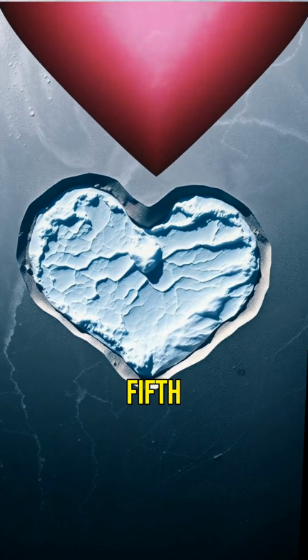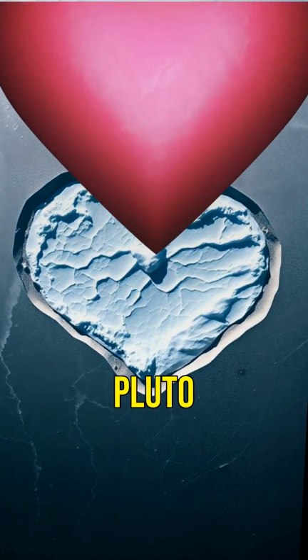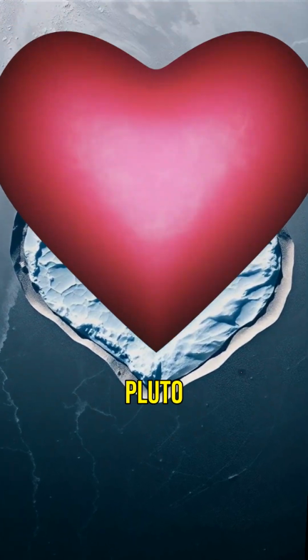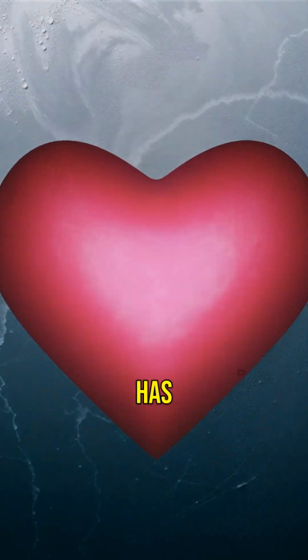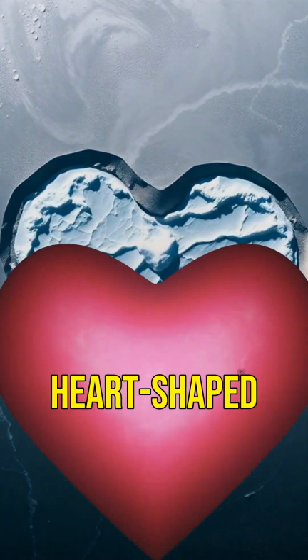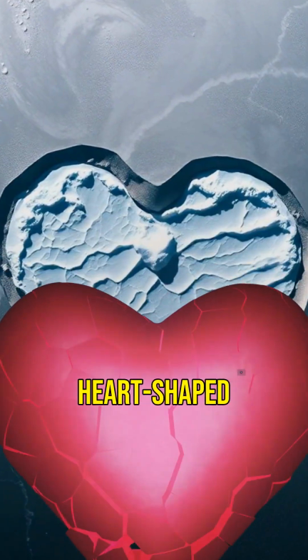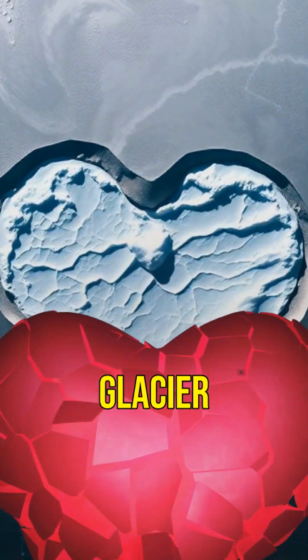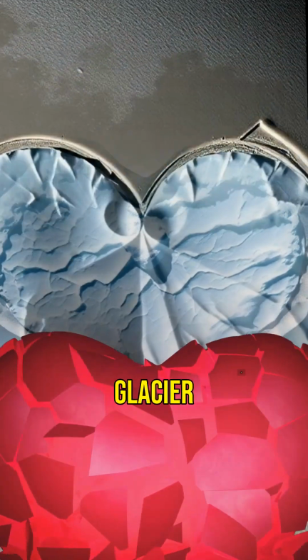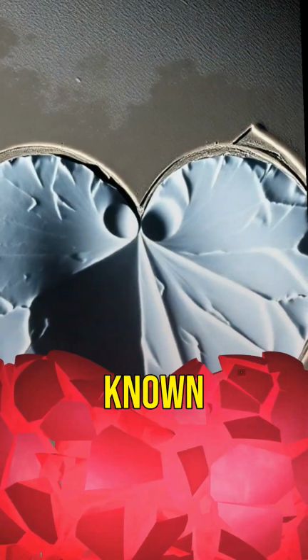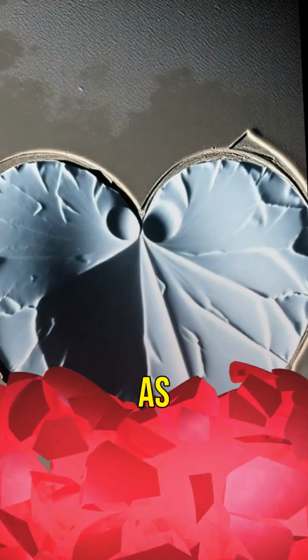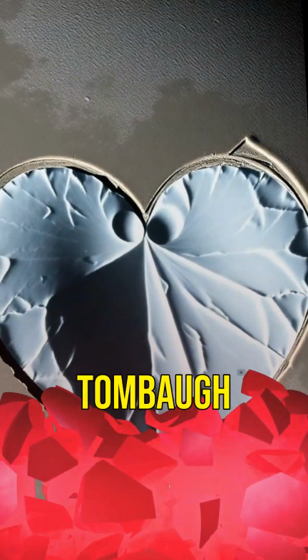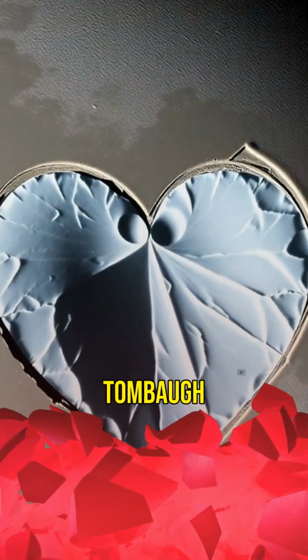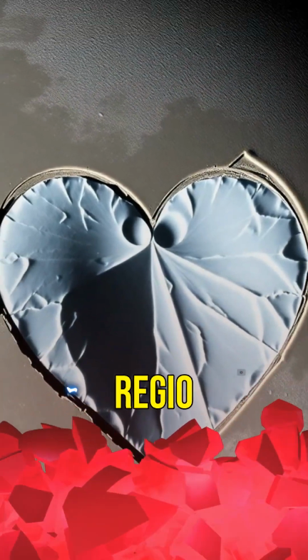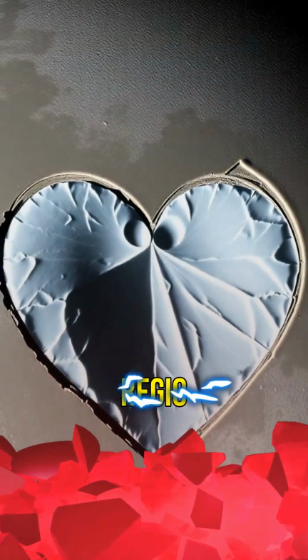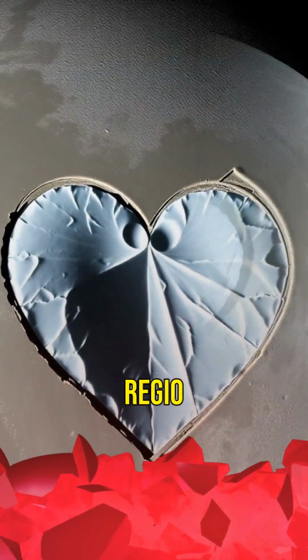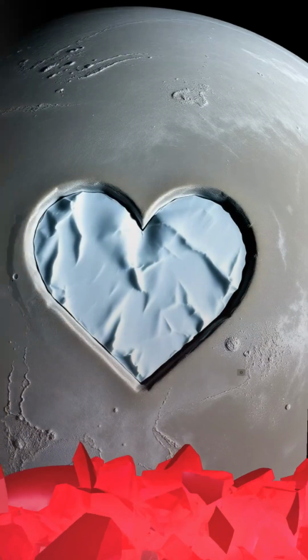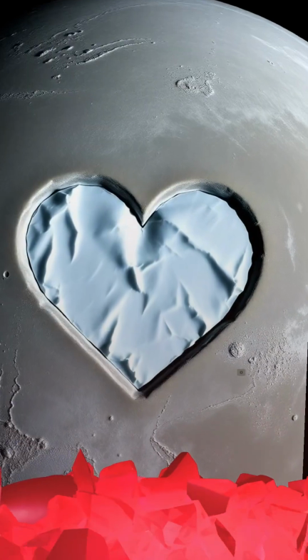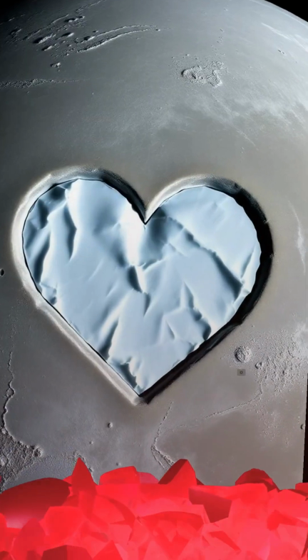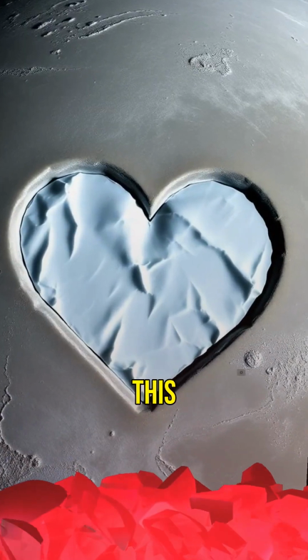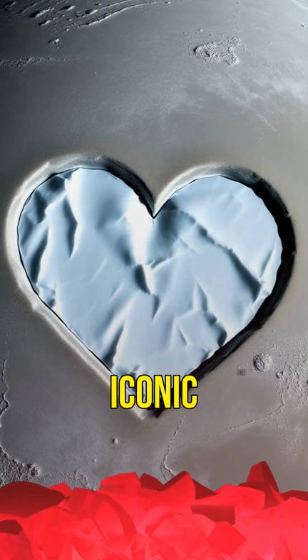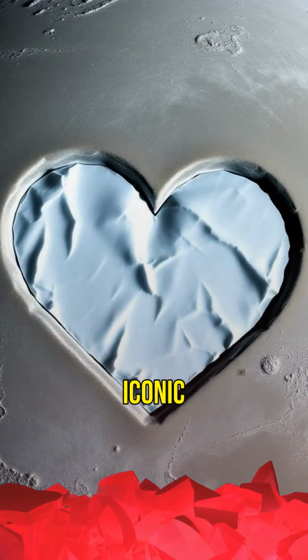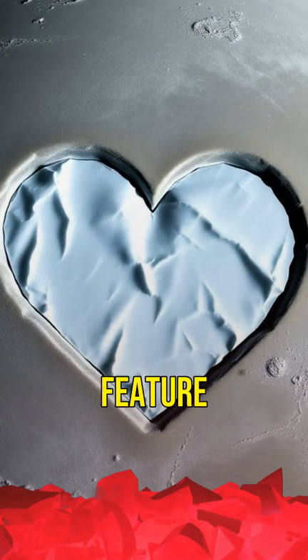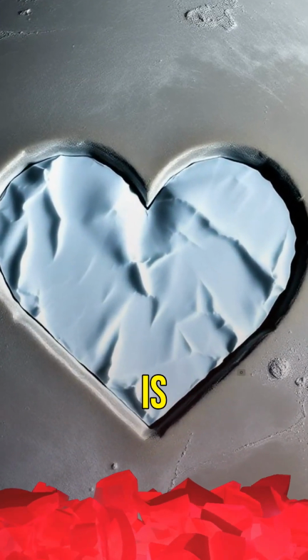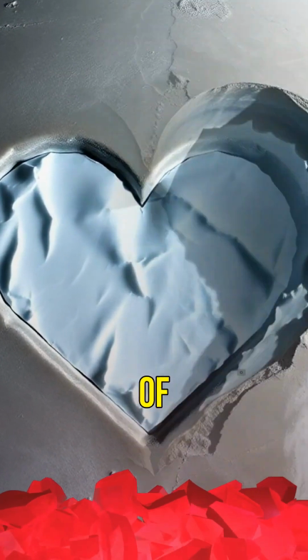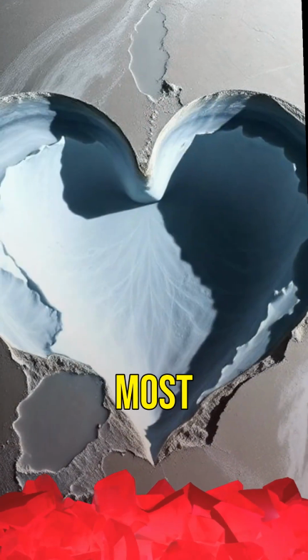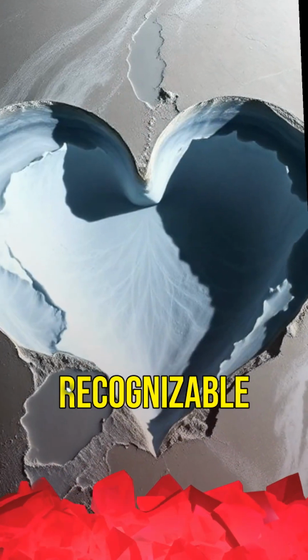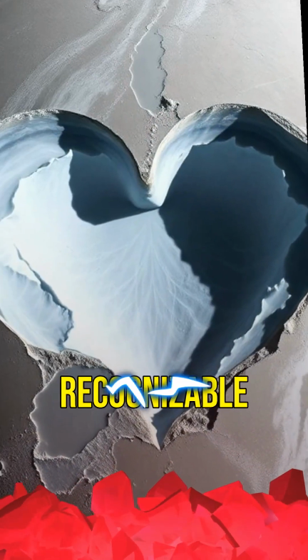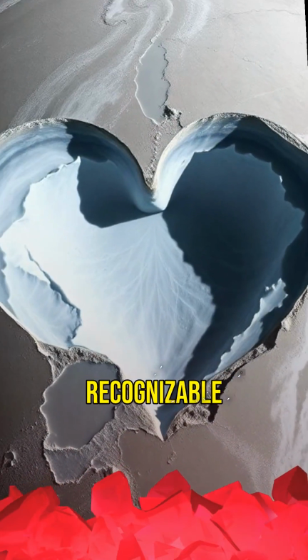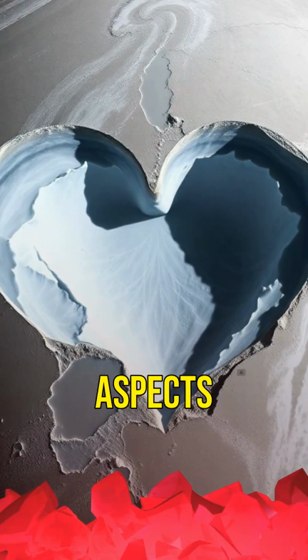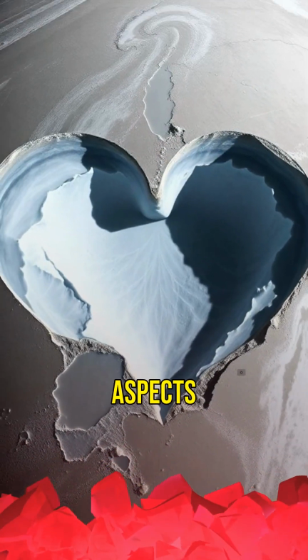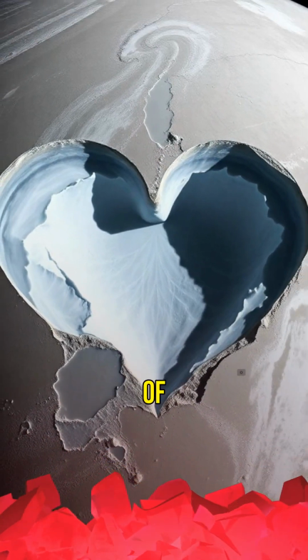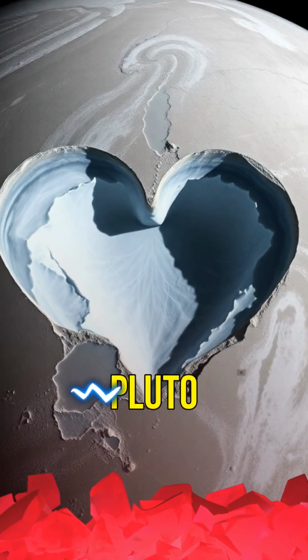Fifth, Pluto has a heart-shaped glacier known as Tombaugh Regio. This iconic feature is one of the most recognizable aspects of Pluto.